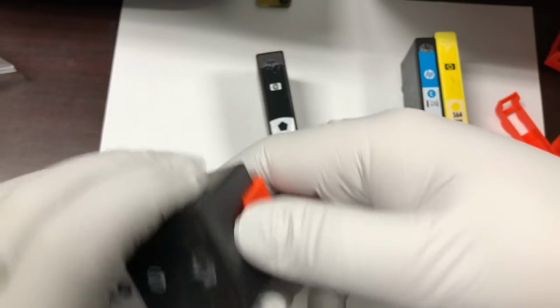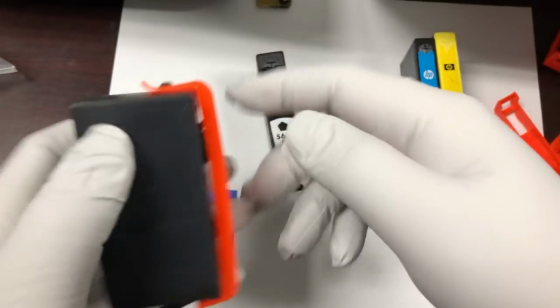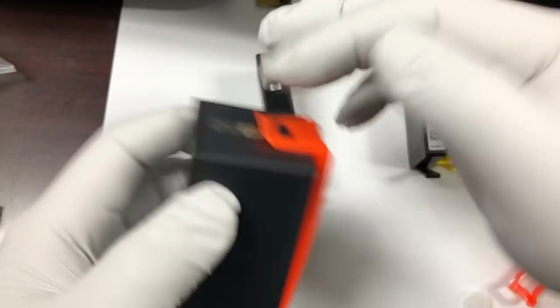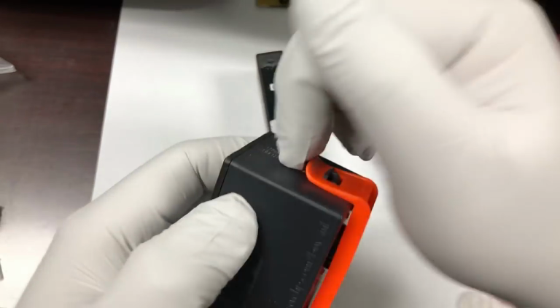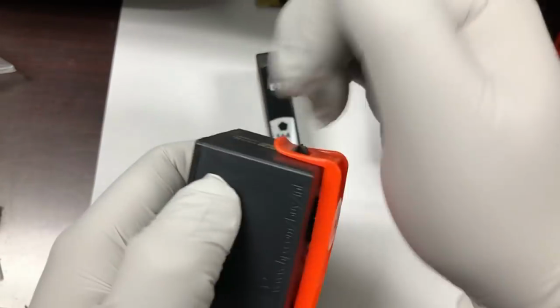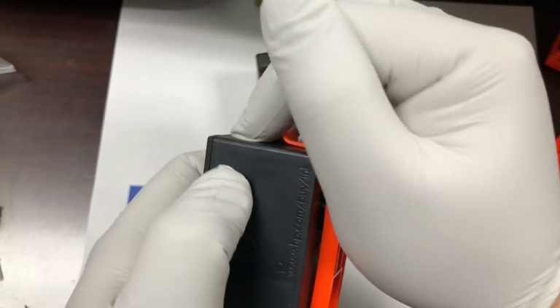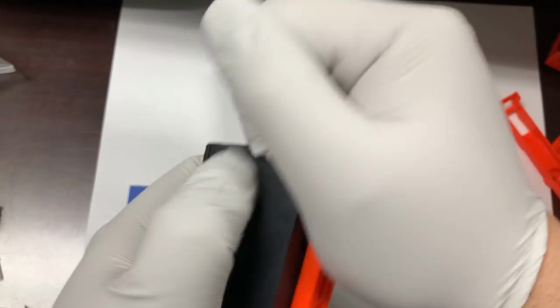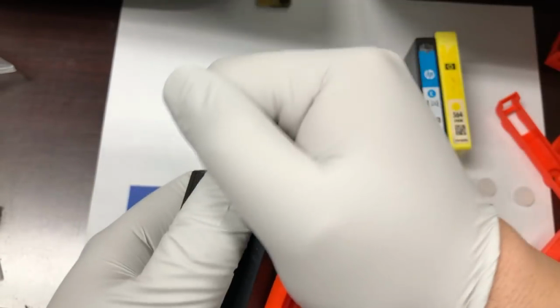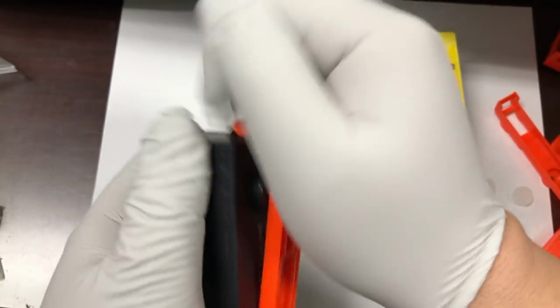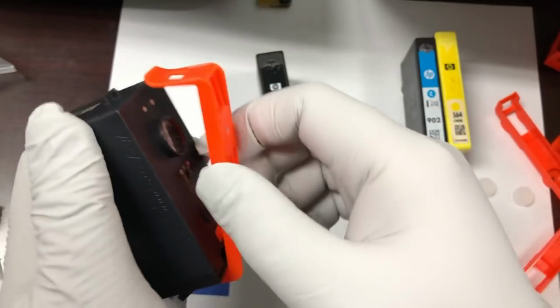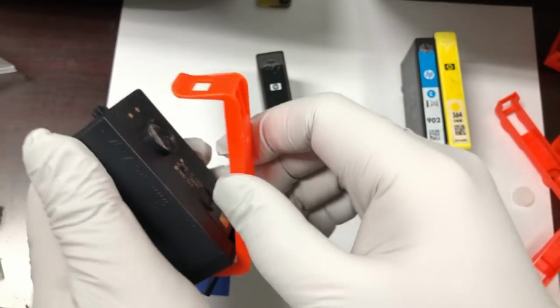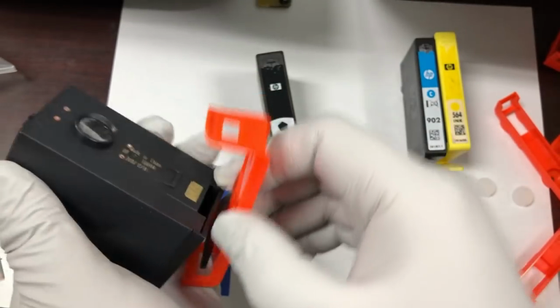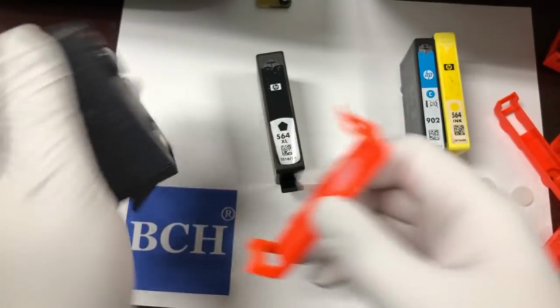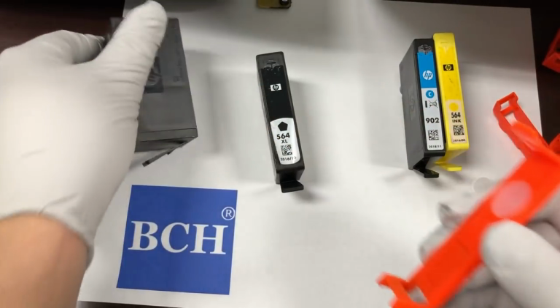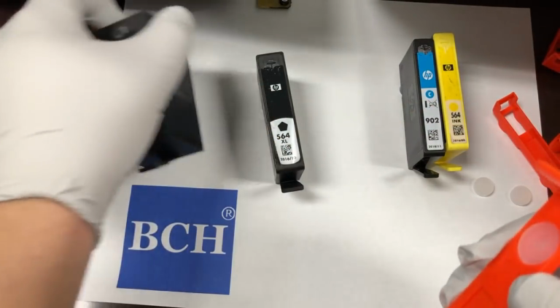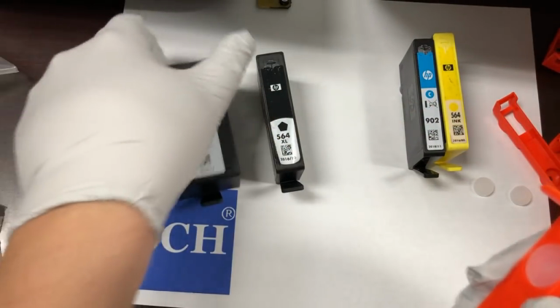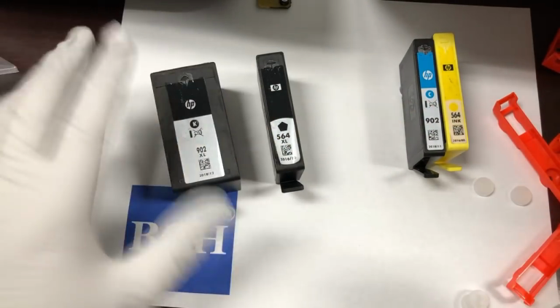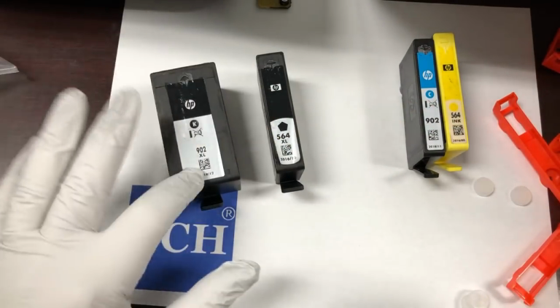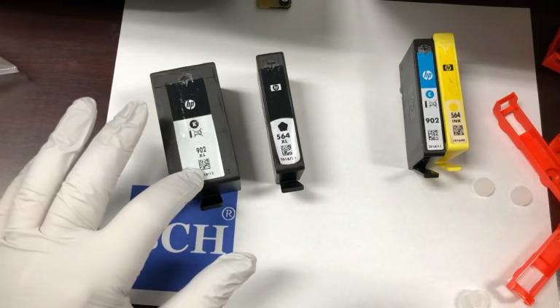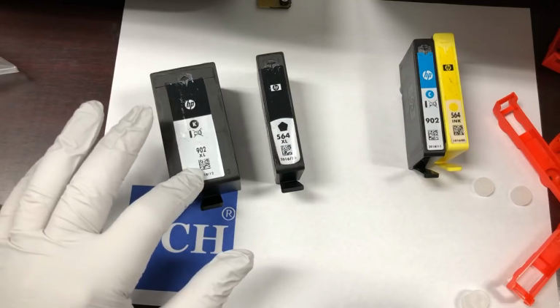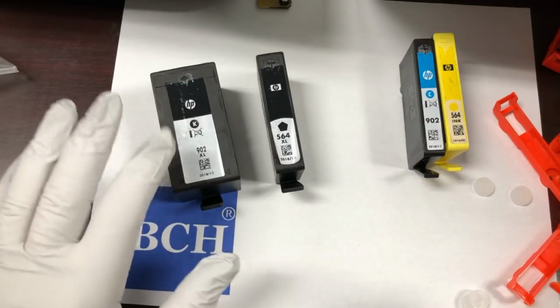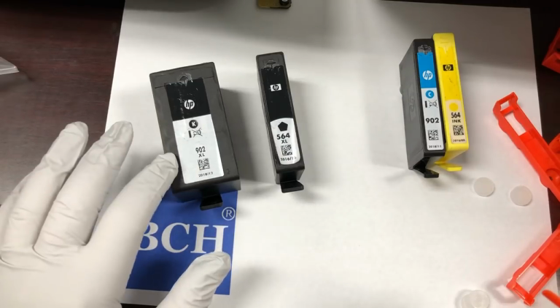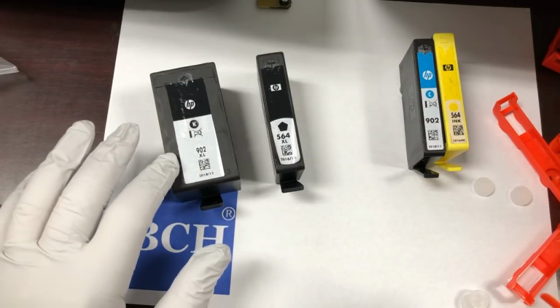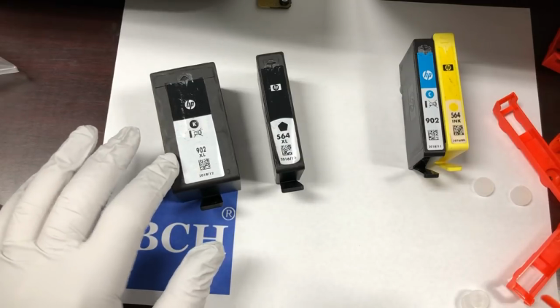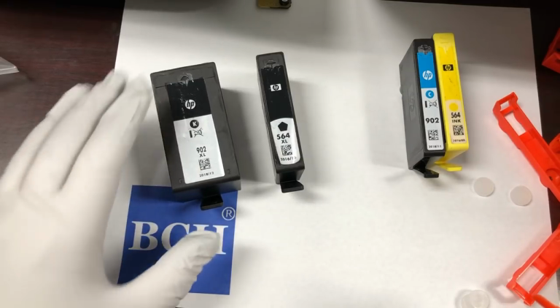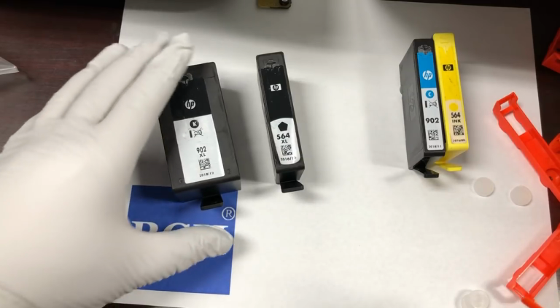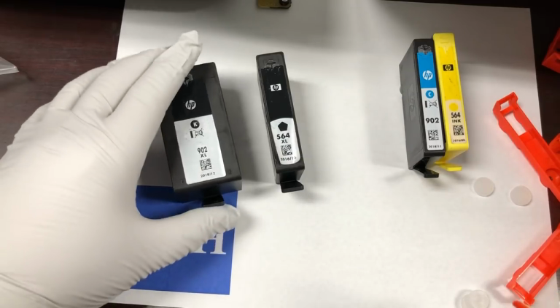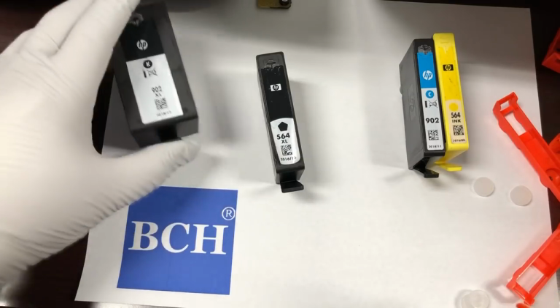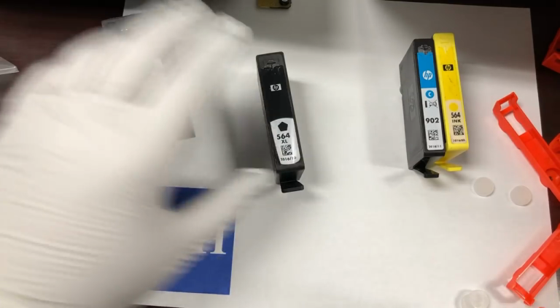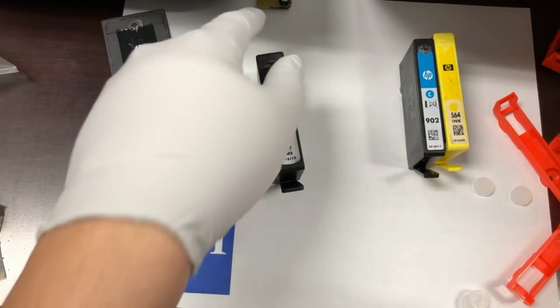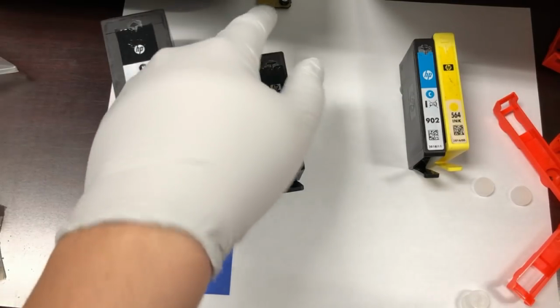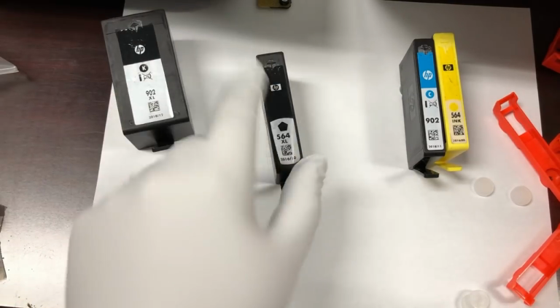When you take it off, of course, you pull from the top. This is the 902, 920 super-wide — it's the same way.